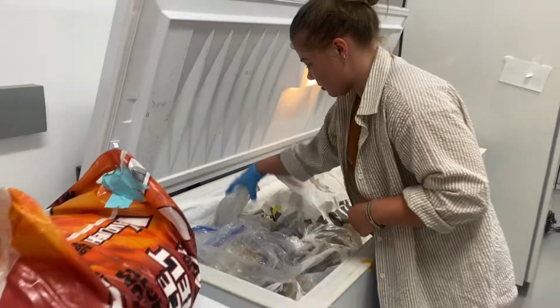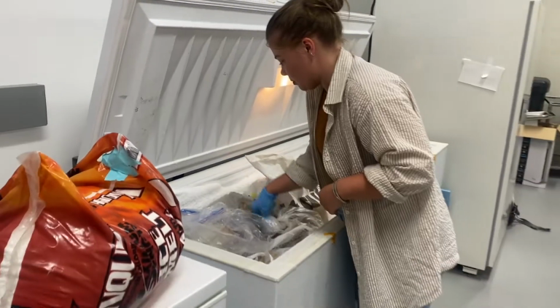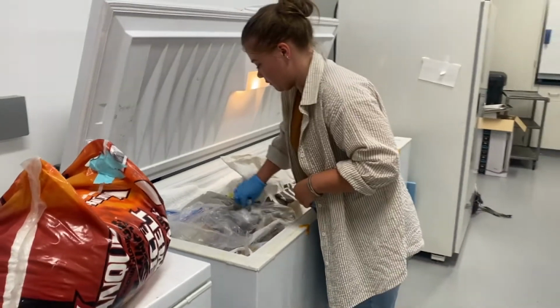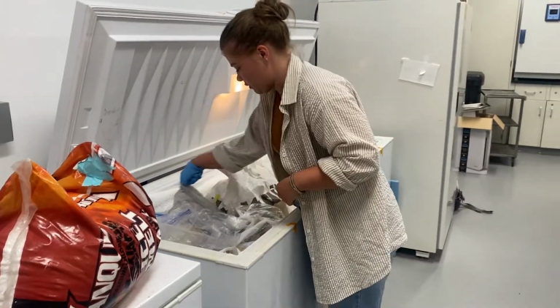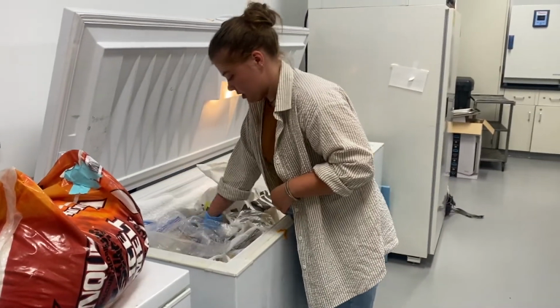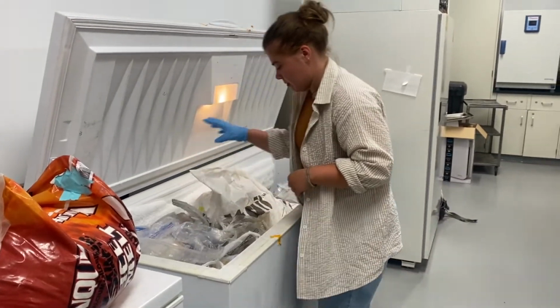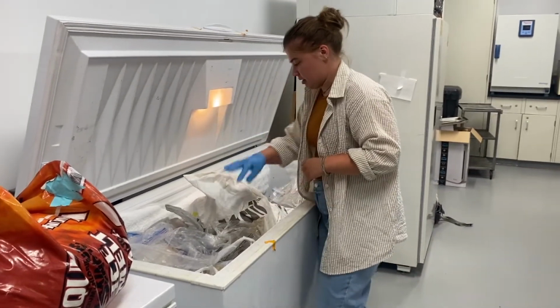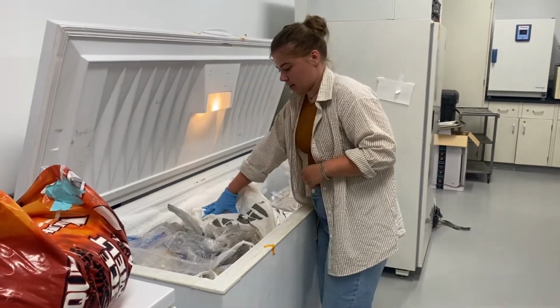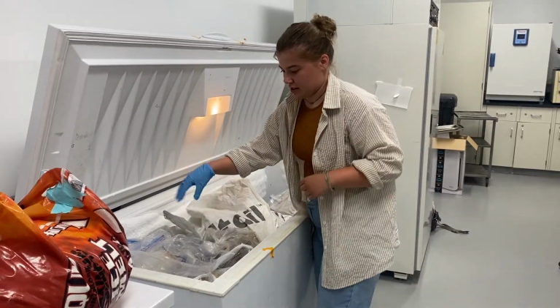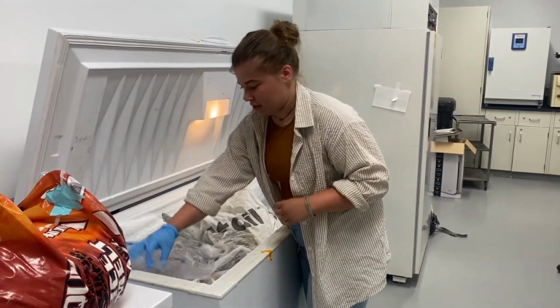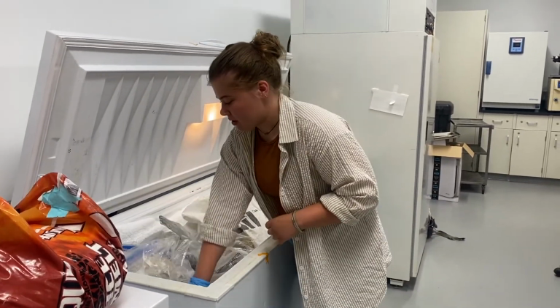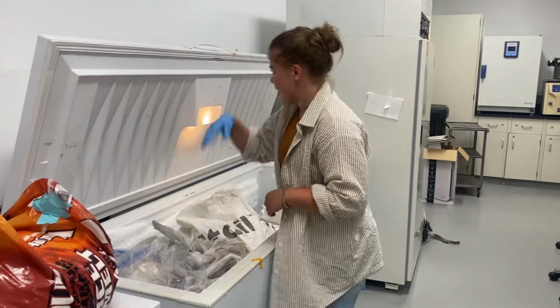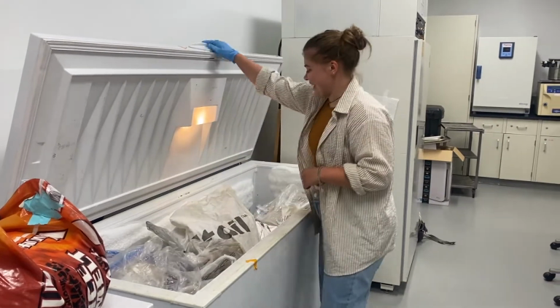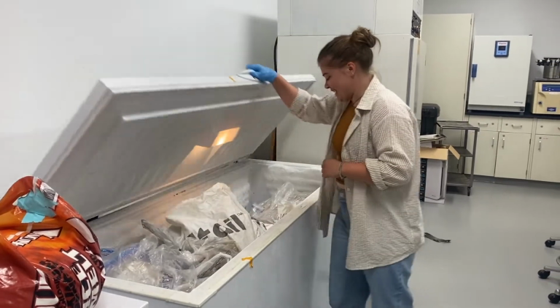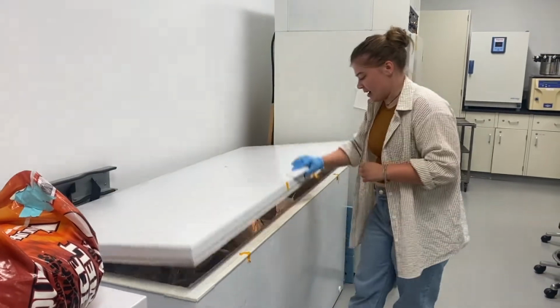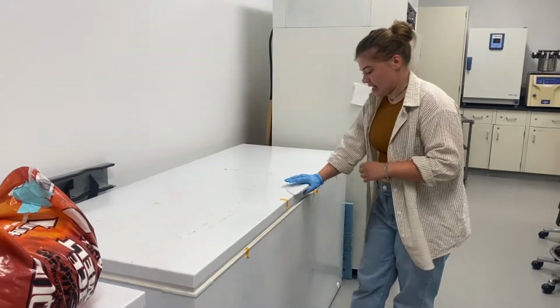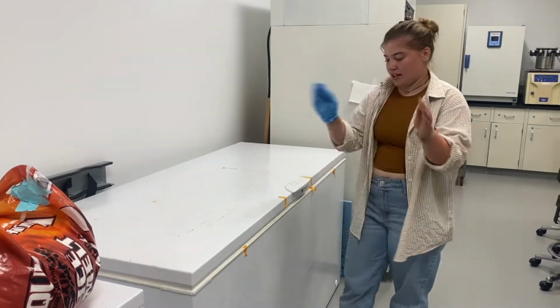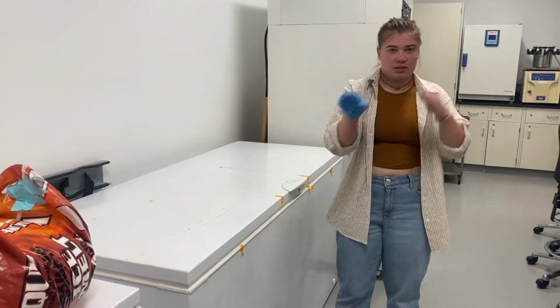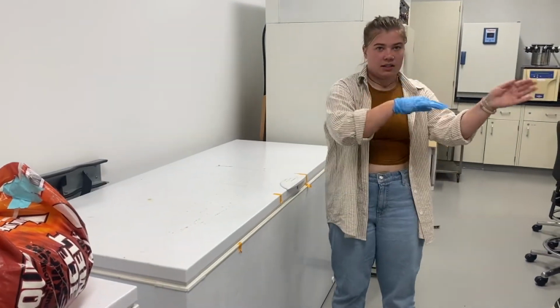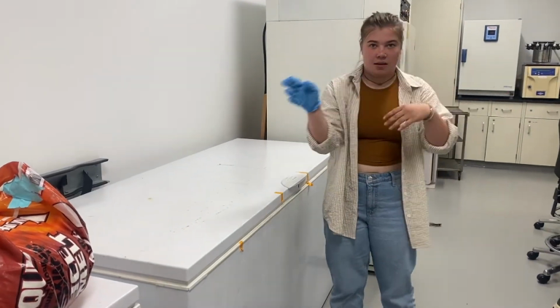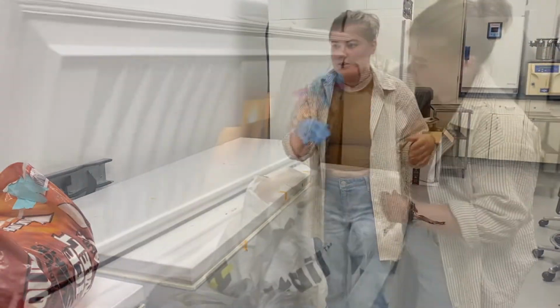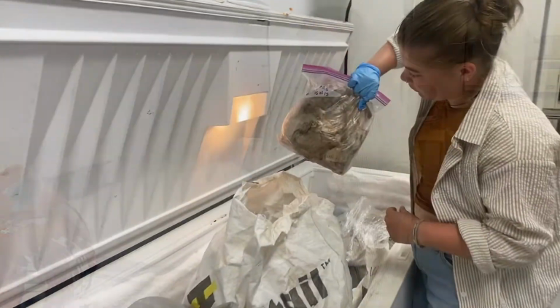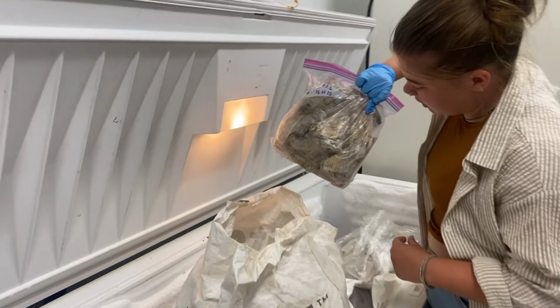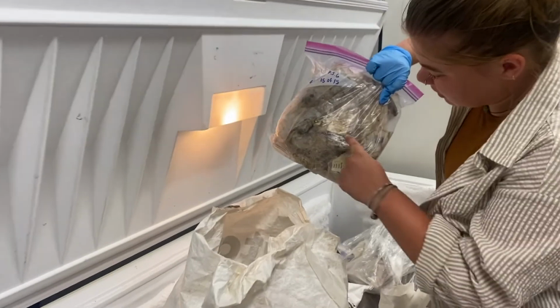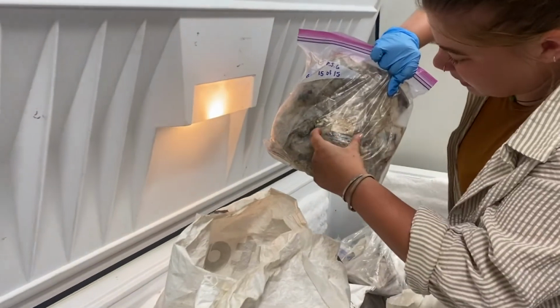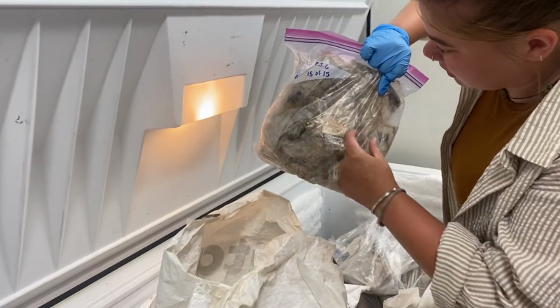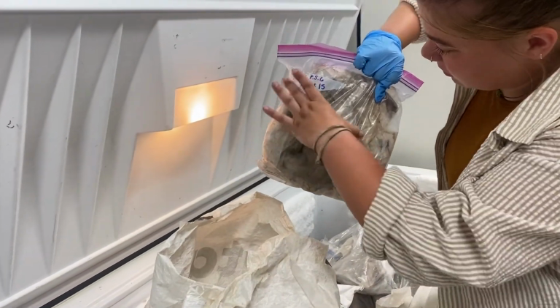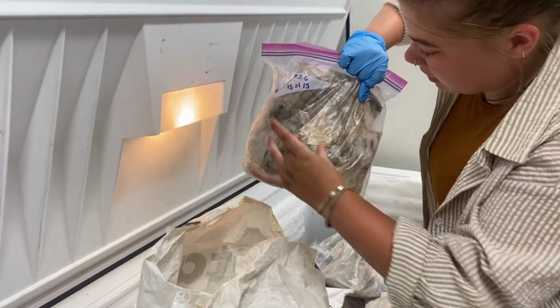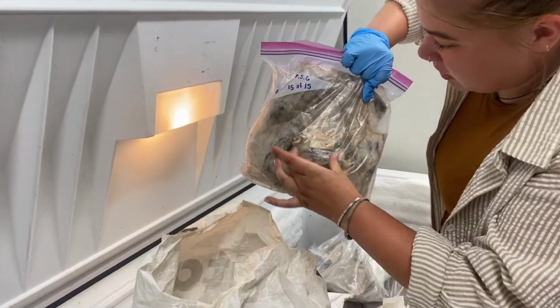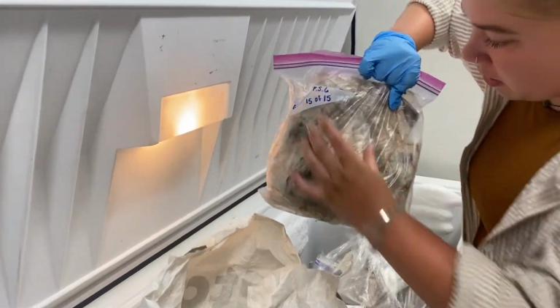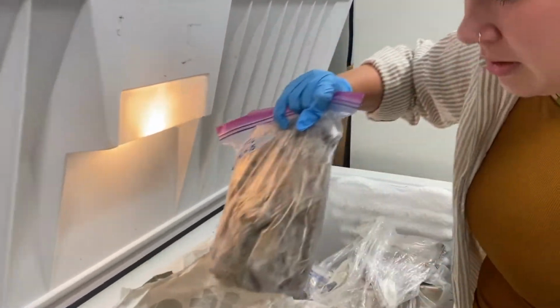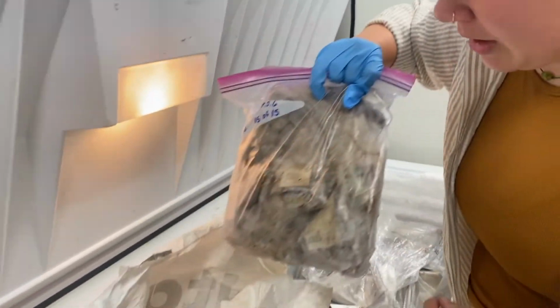This is where we keep all of our fish frozen to make it less stinky and gross. Then we take them out and start dissecting them. They're frozen in these little ziplock bags — there are small ones and big ones.